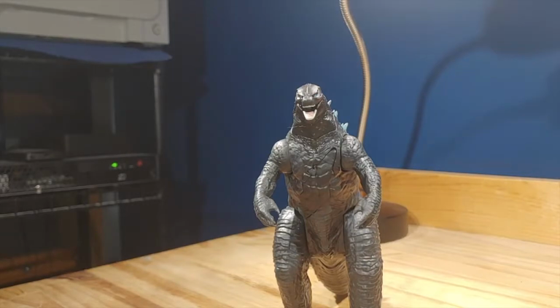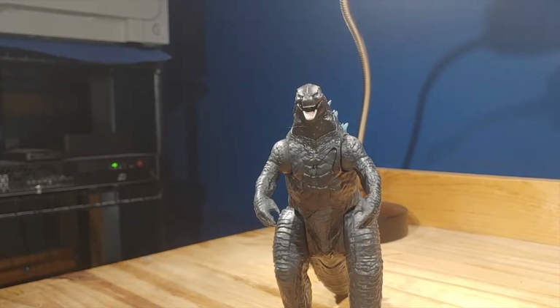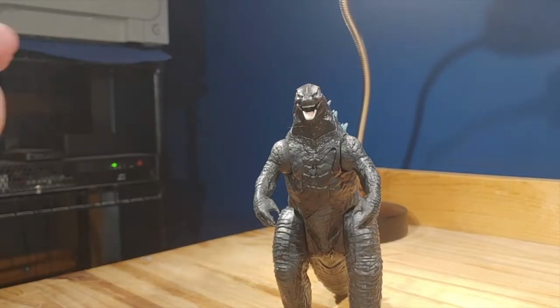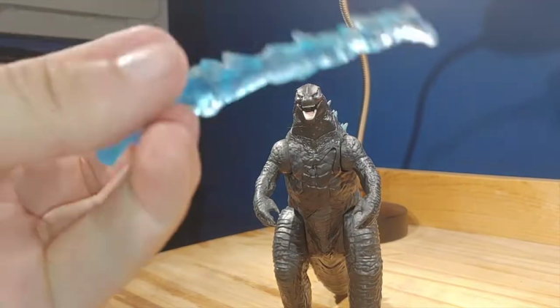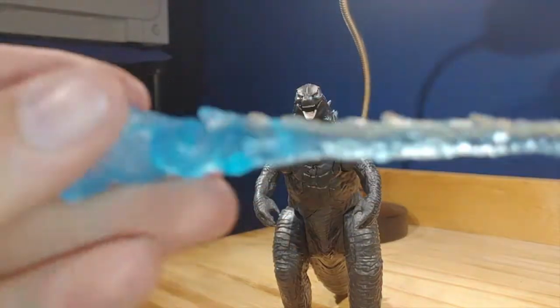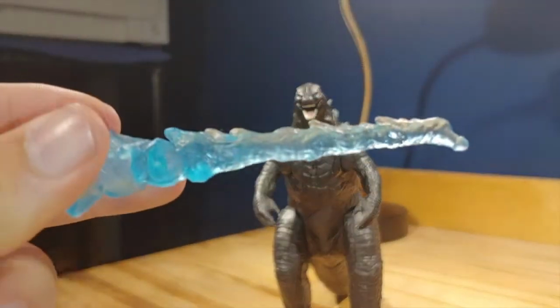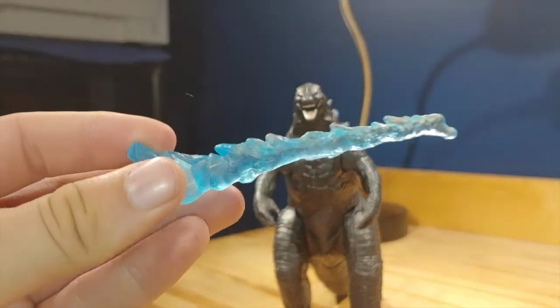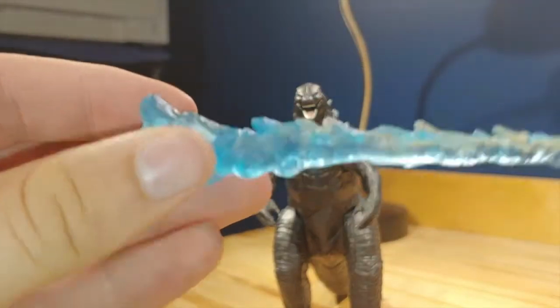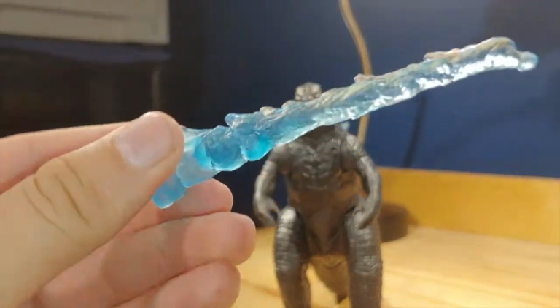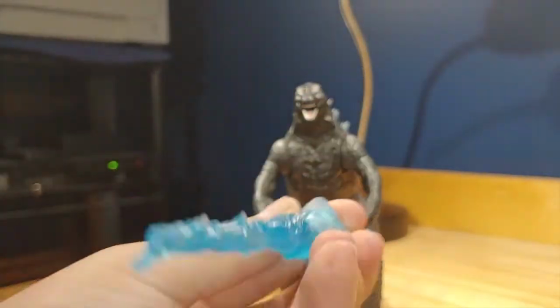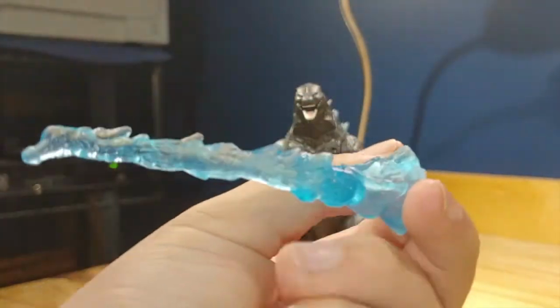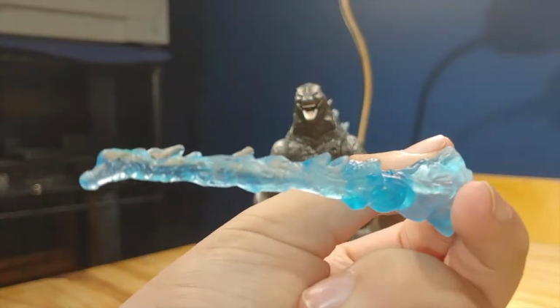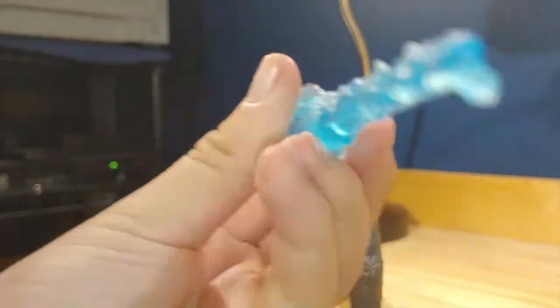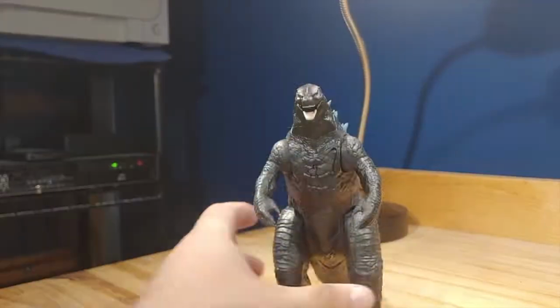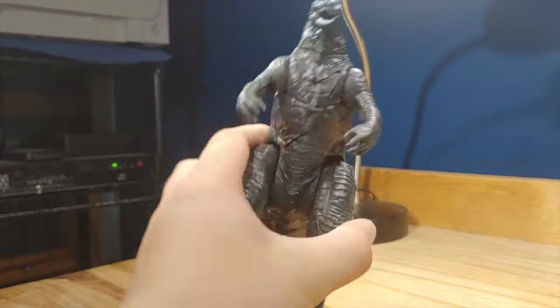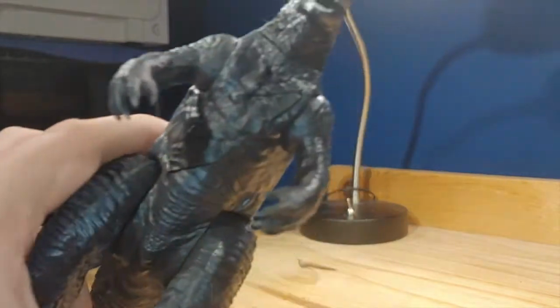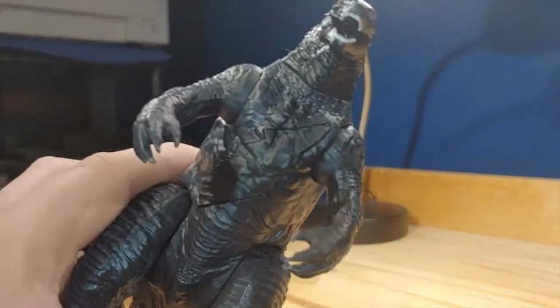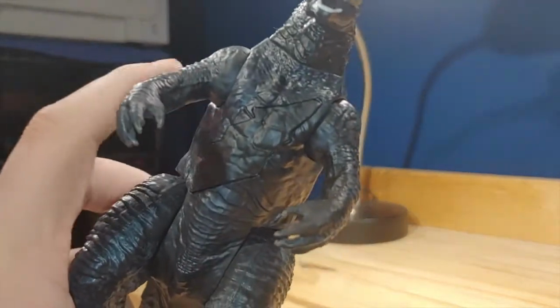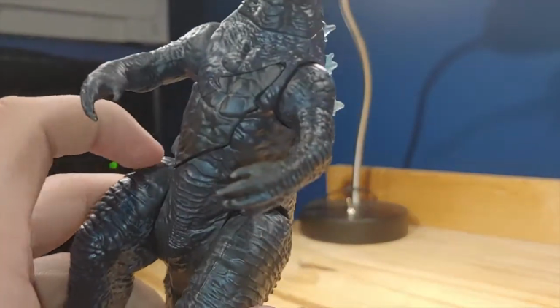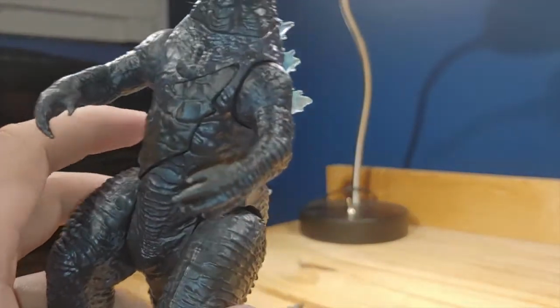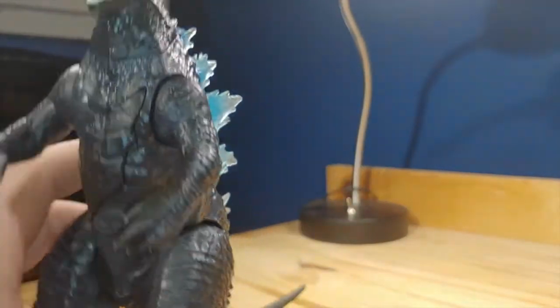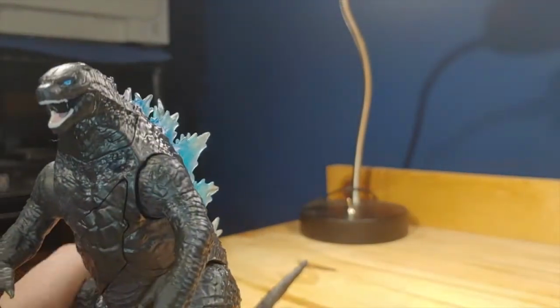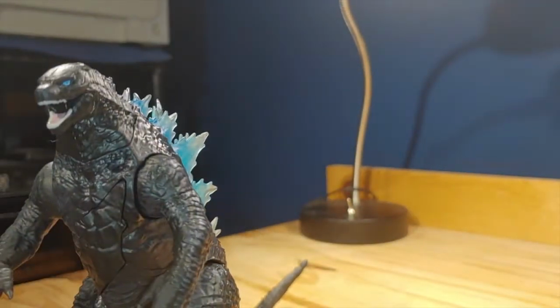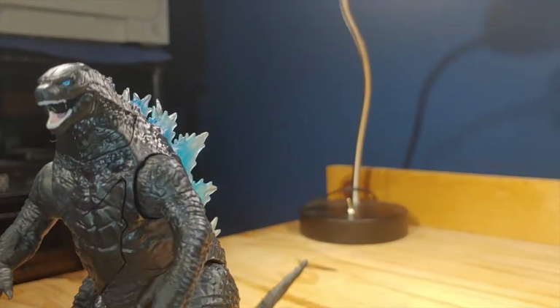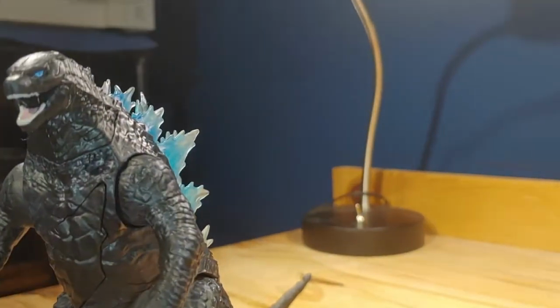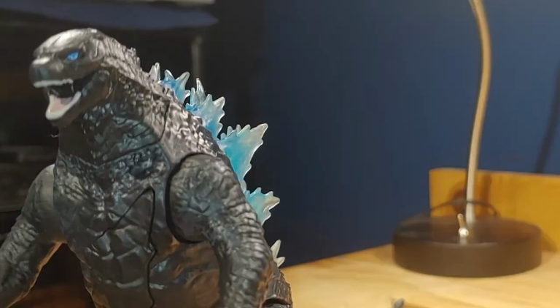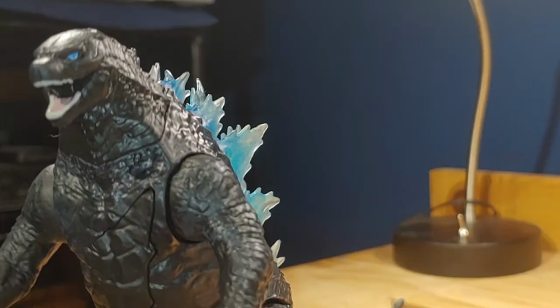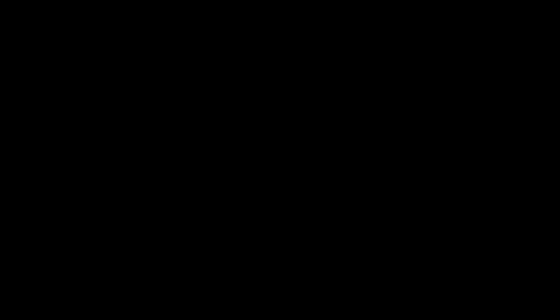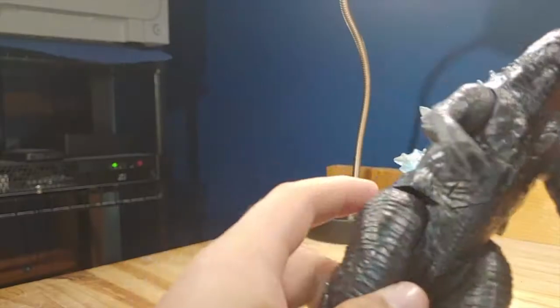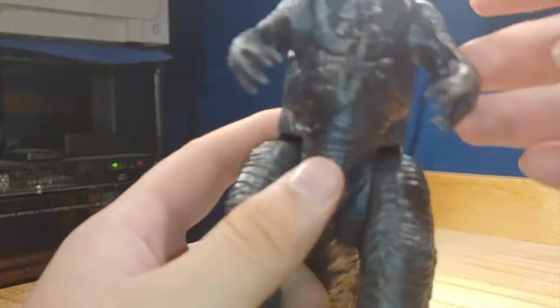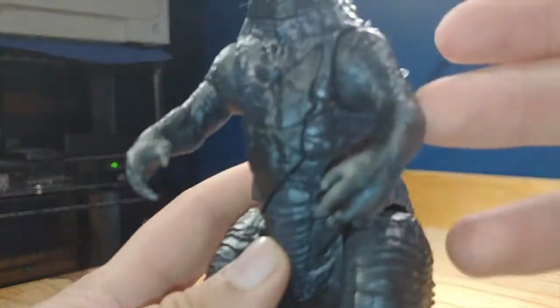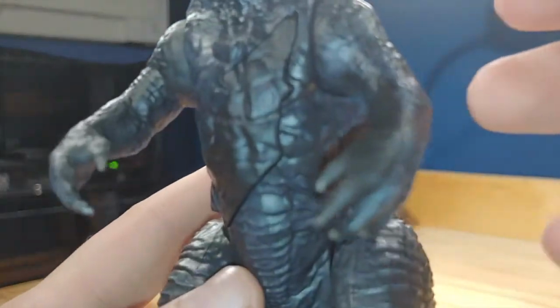For accessories, this does come with an atomic breath piece which looks really really nice, and it also comes with a battle damaged piece. I've got stuff all over — hold on — and right here is where the actual piece is.